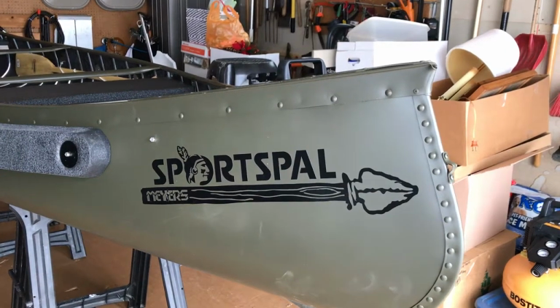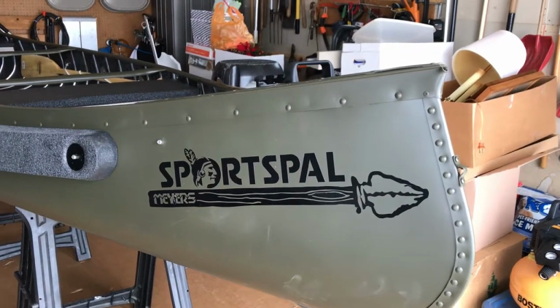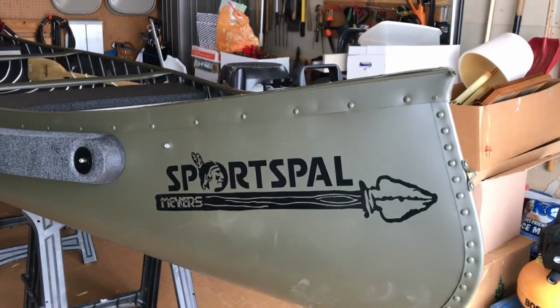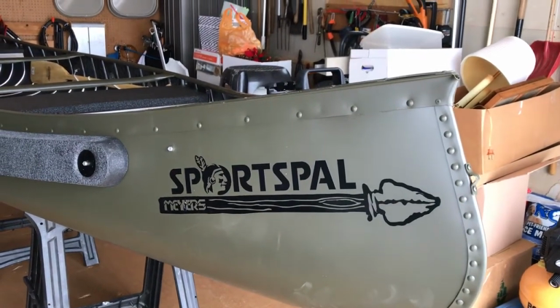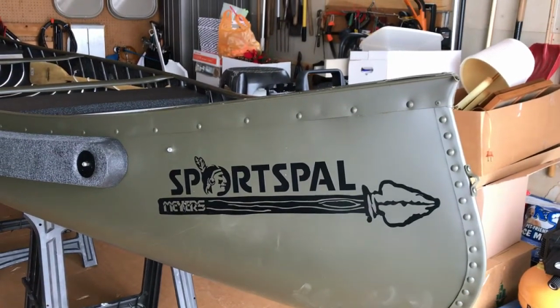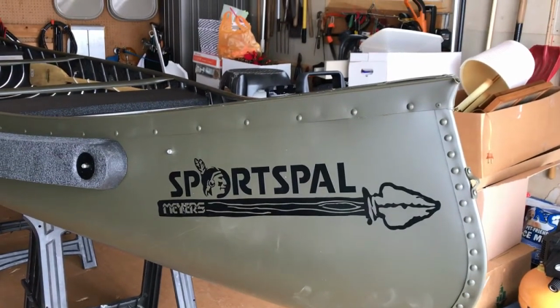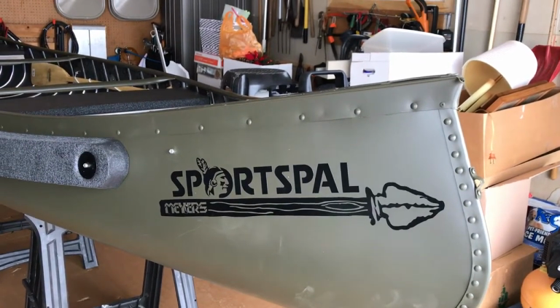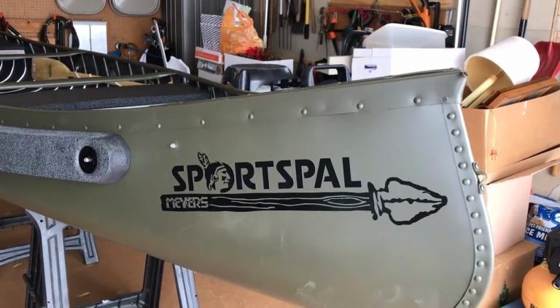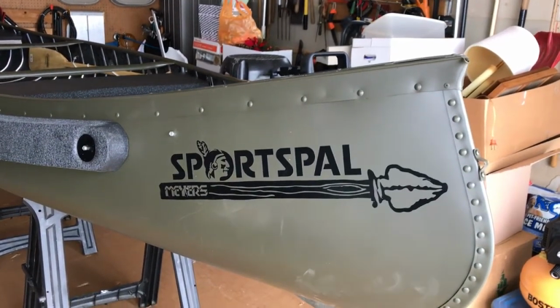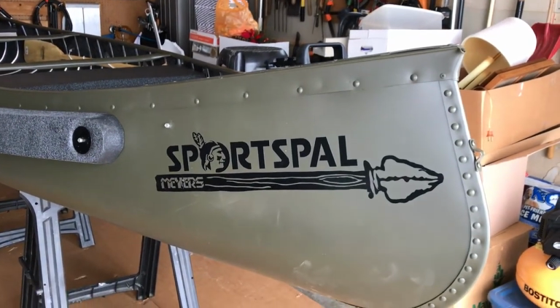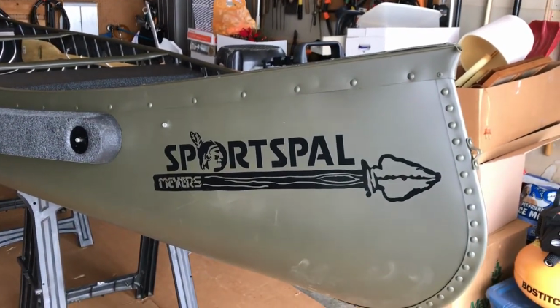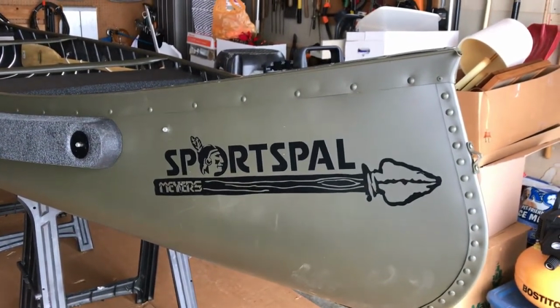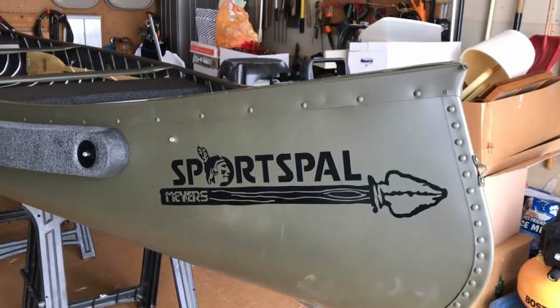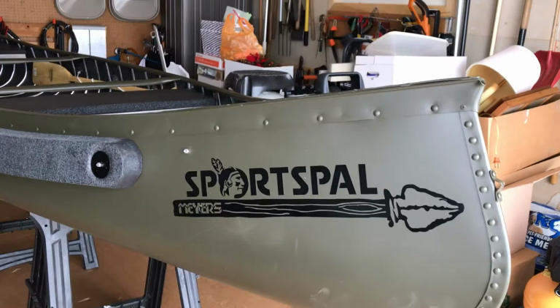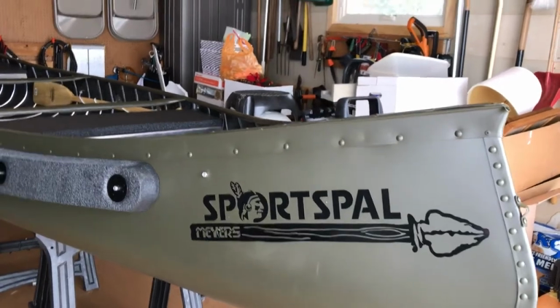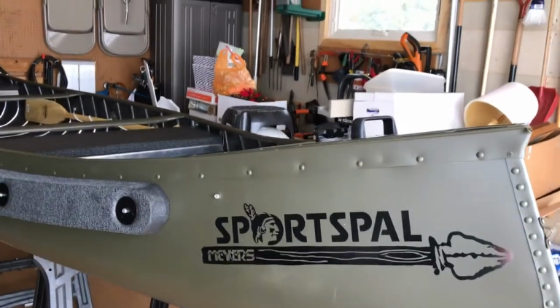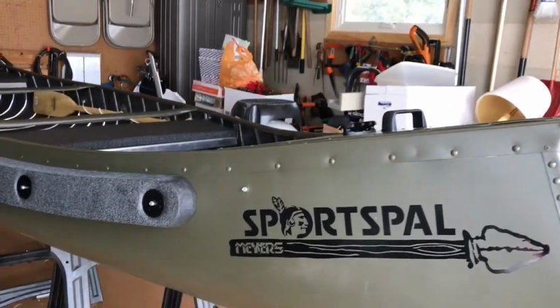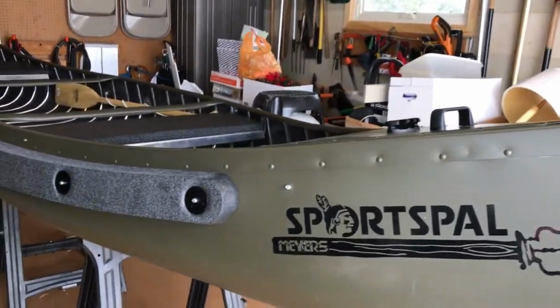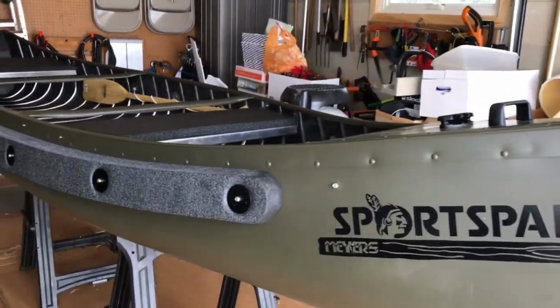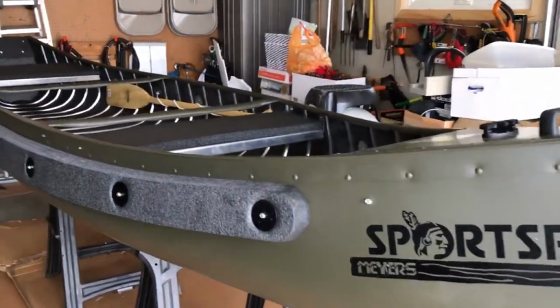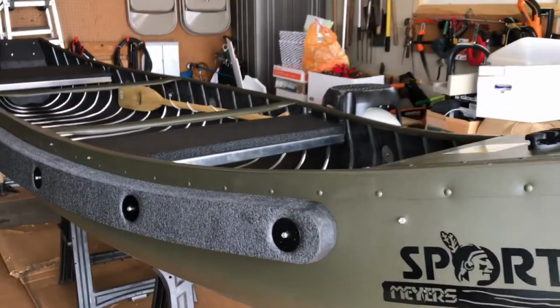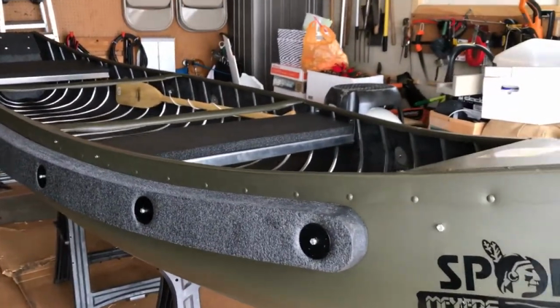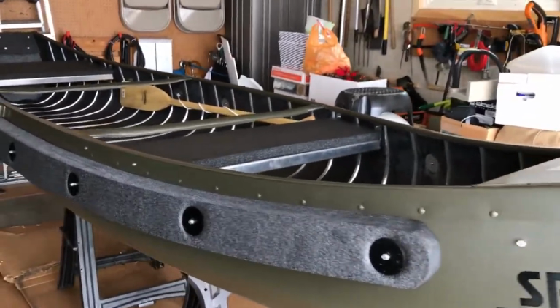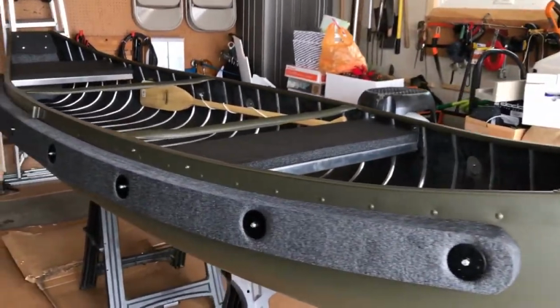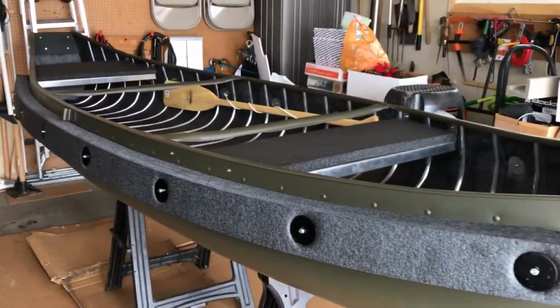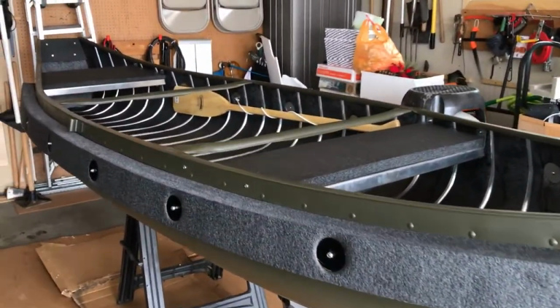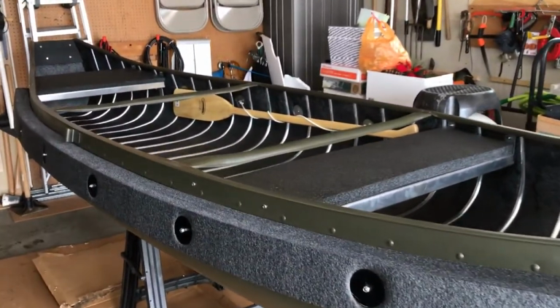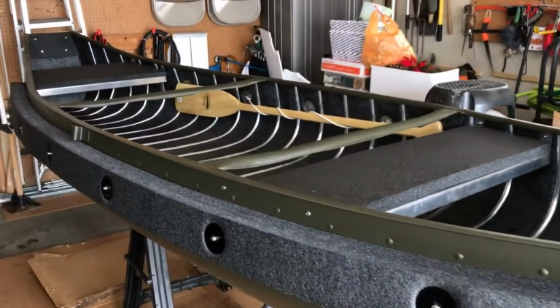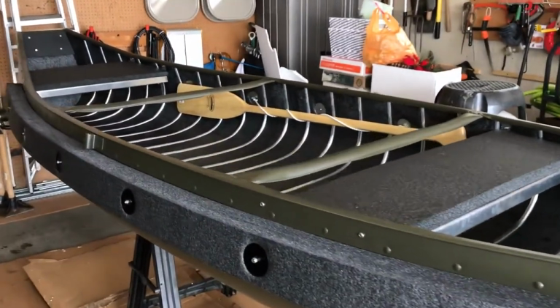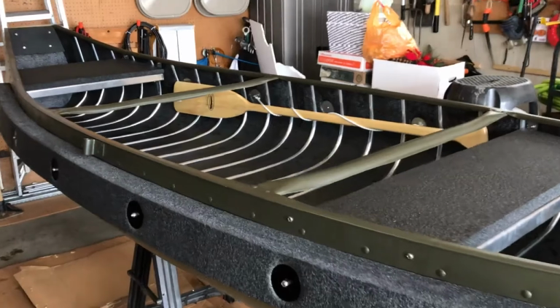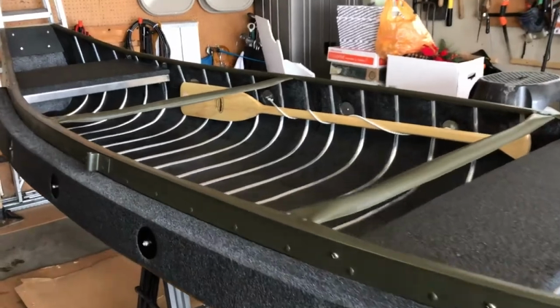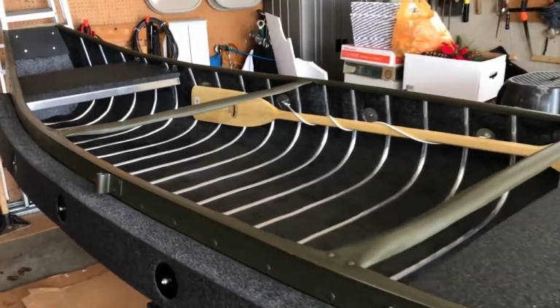Well, the Sports Pal has finally arrived, and believe it or not, in one piece, the right color — the S13 Sports Pal by Meyer Boat Company.